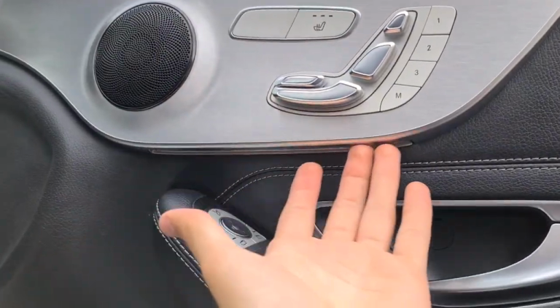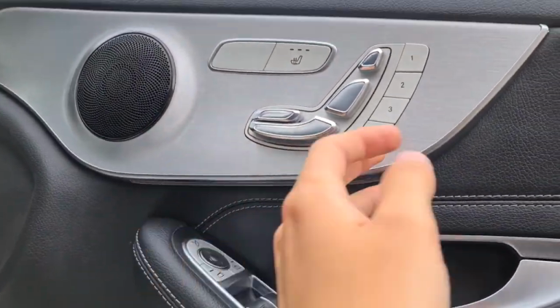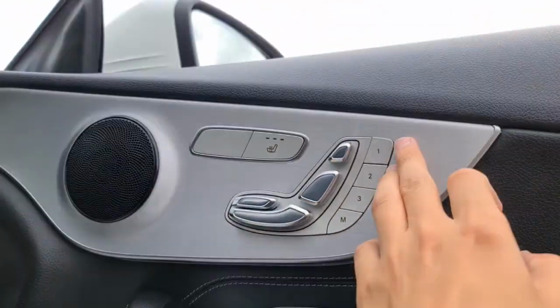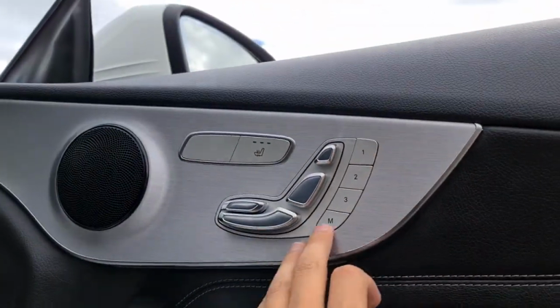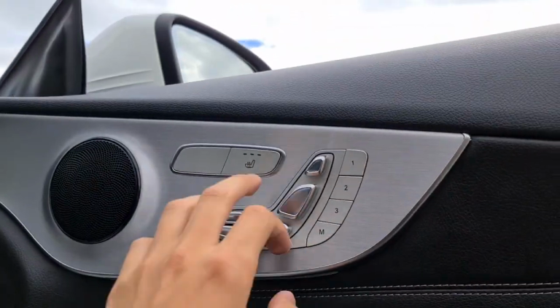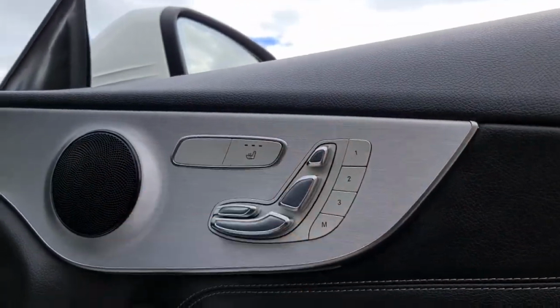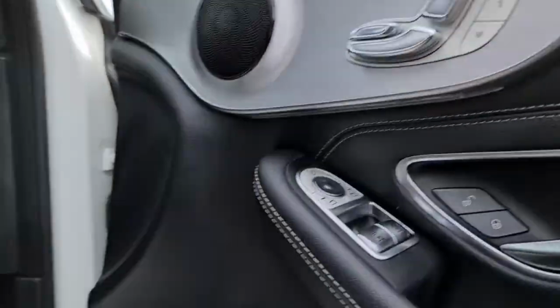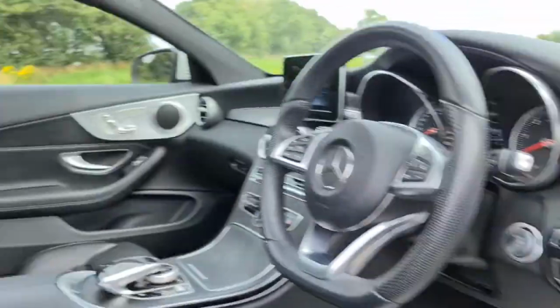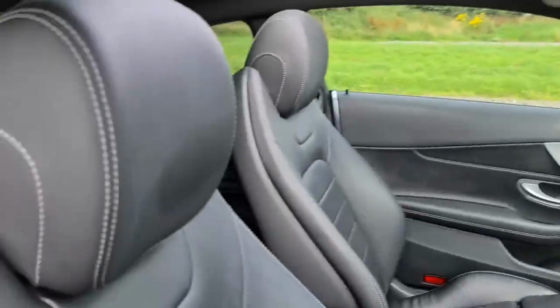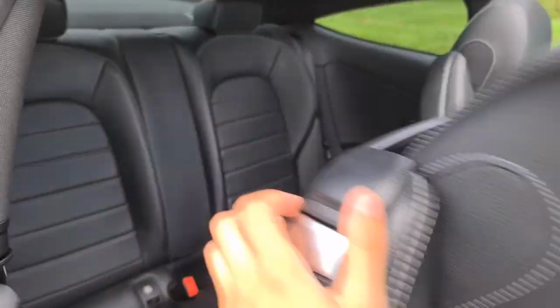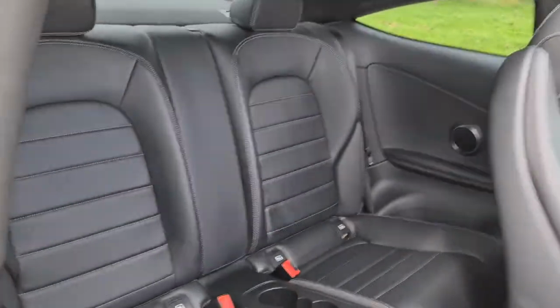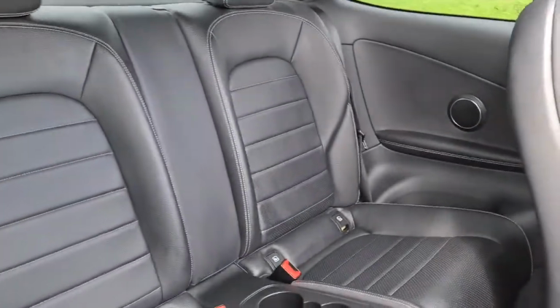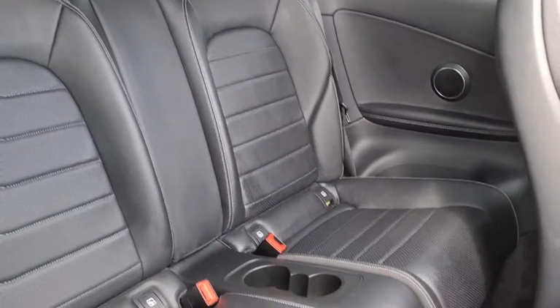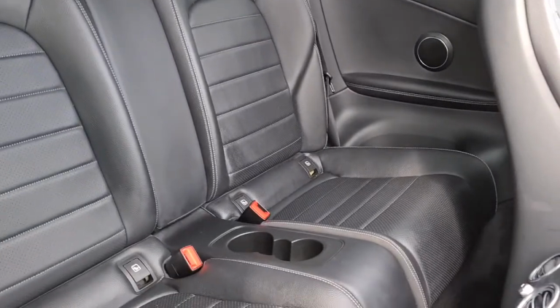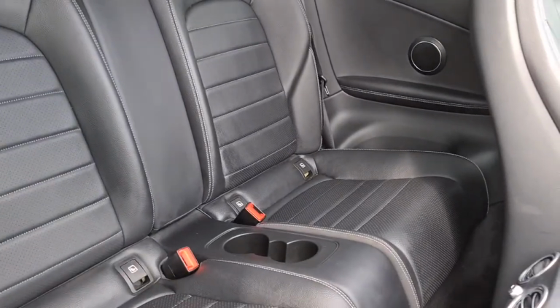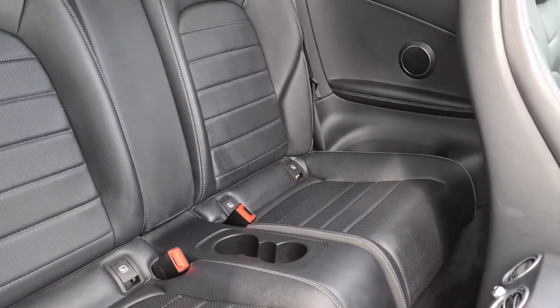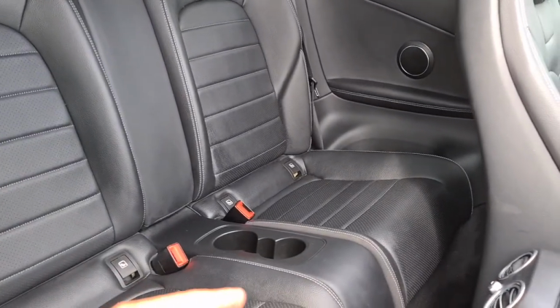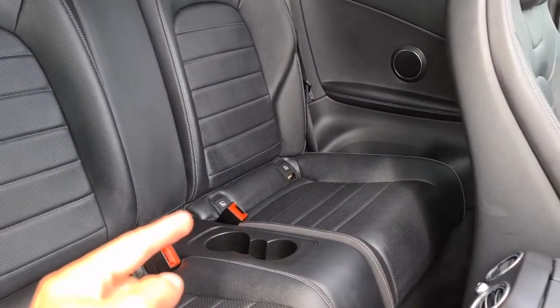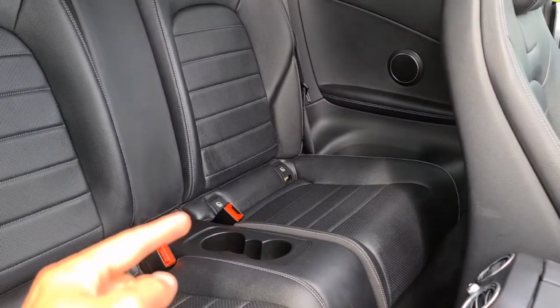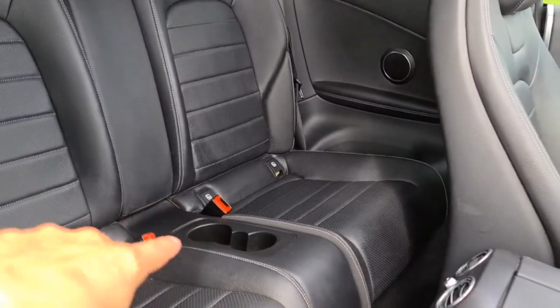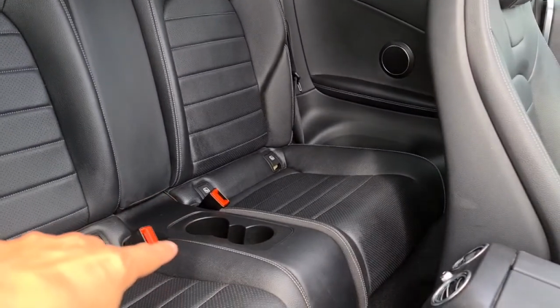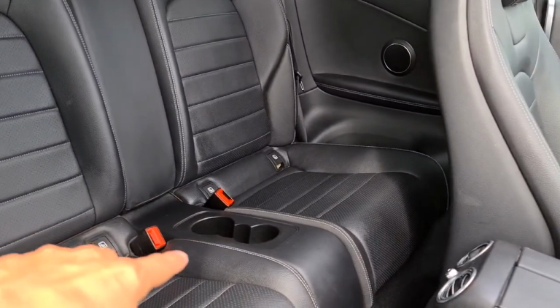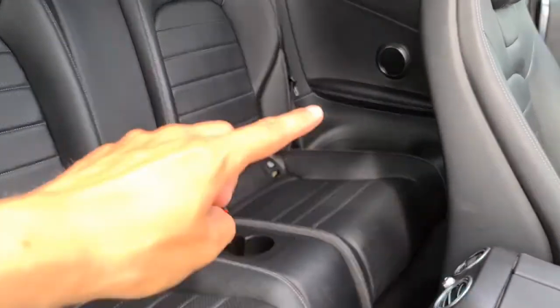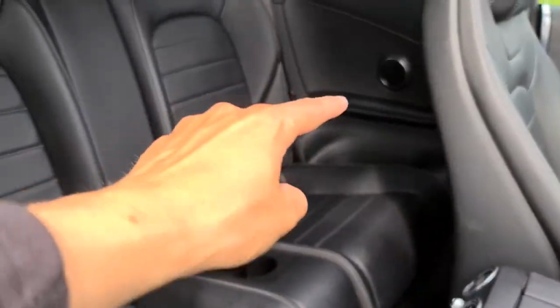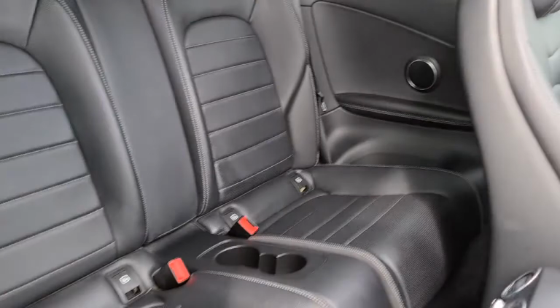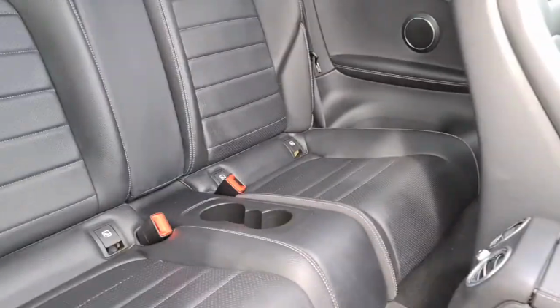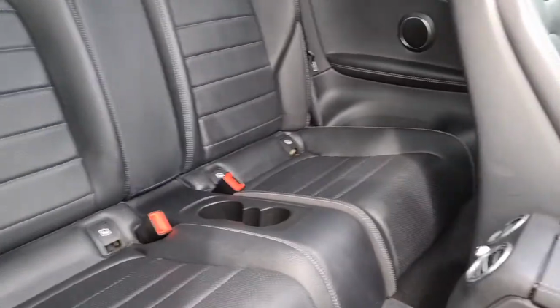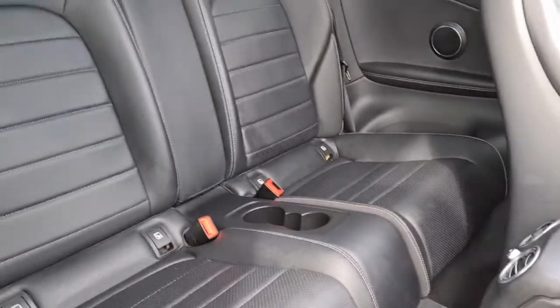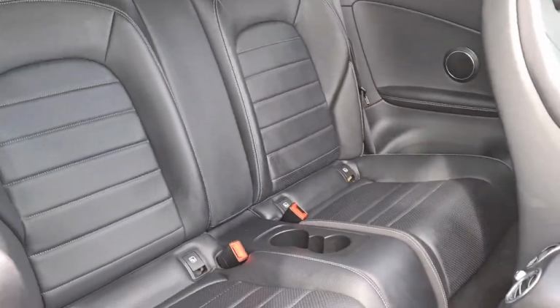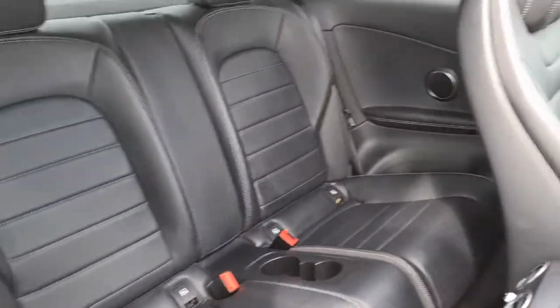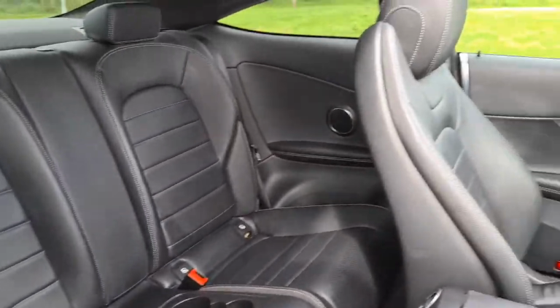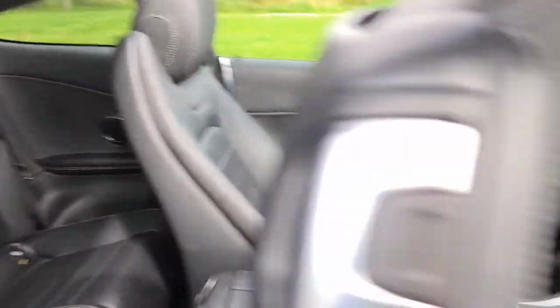You also have the metal integrated in with the speaker, ambient lighting, electric memory seats with heated seats. The rear passengers have the full leather, you also have isofix points, two nice size cup holders, an armrest, and extra storage next to each of the rear seats as well.